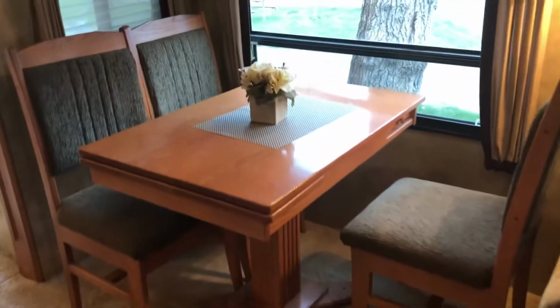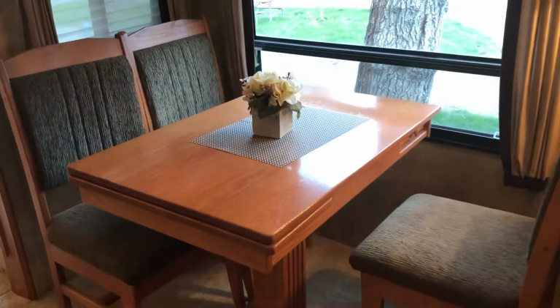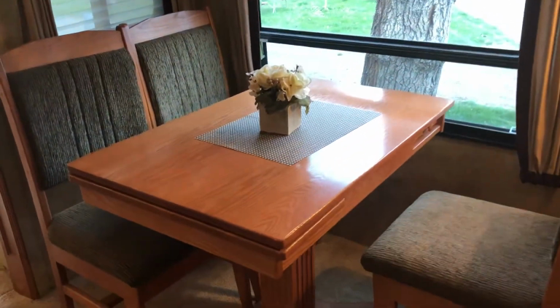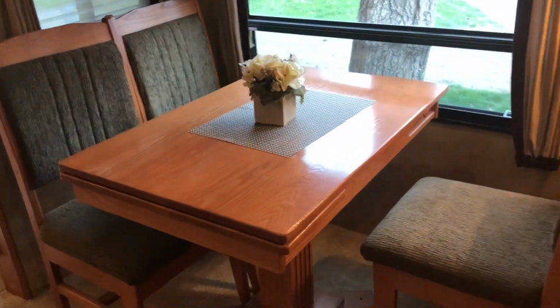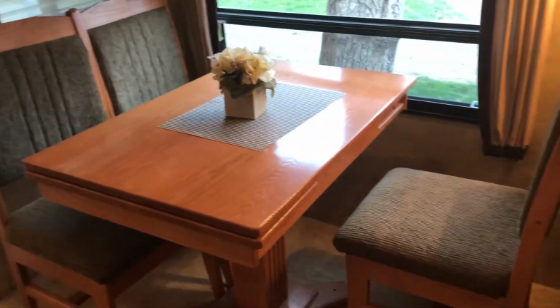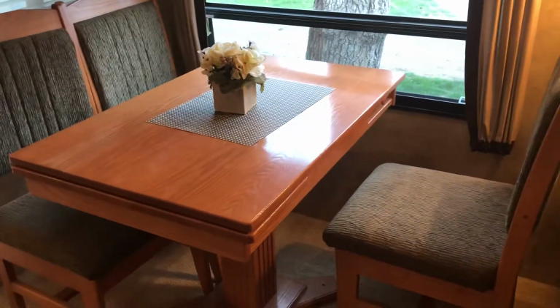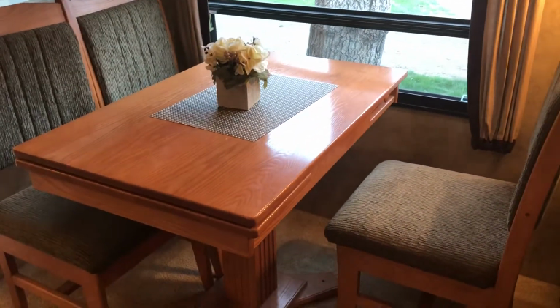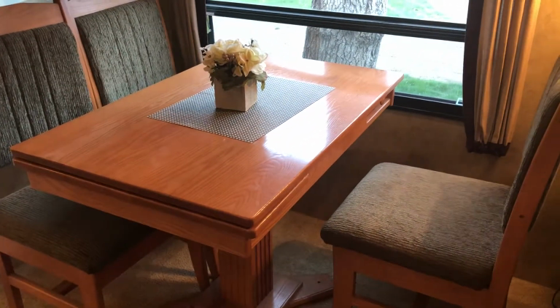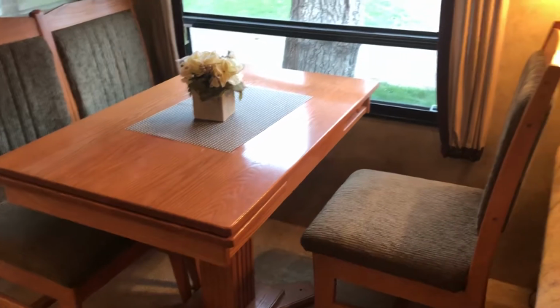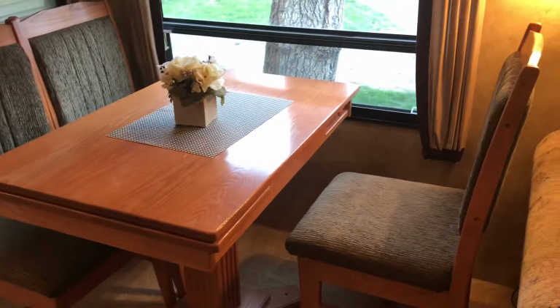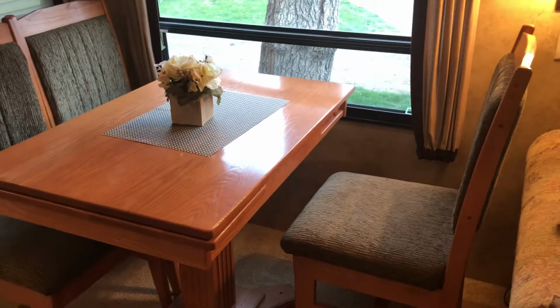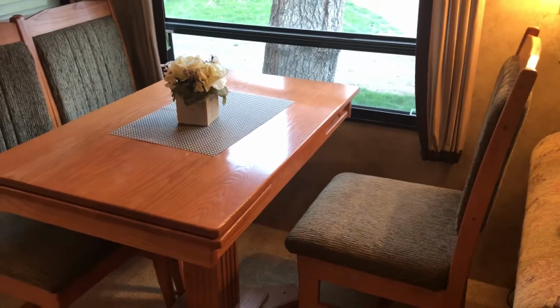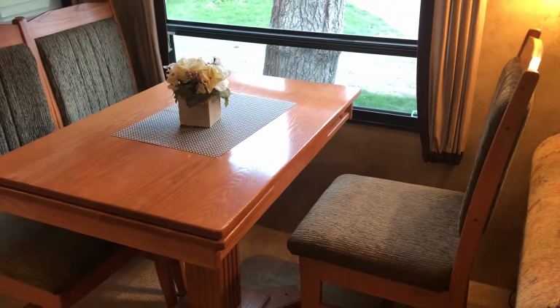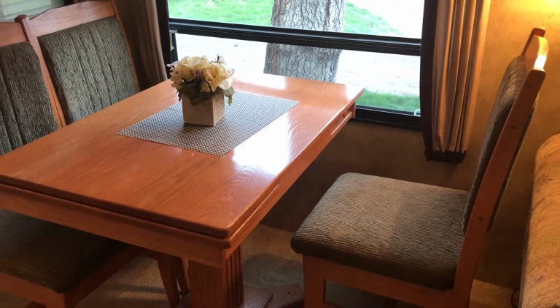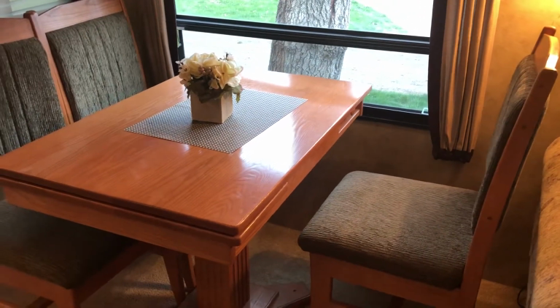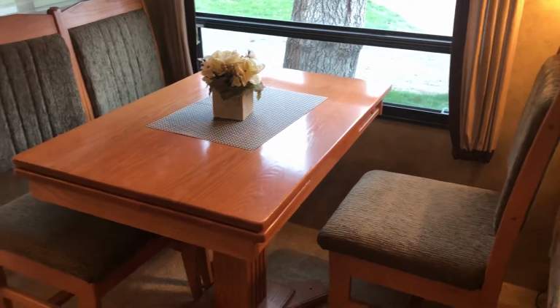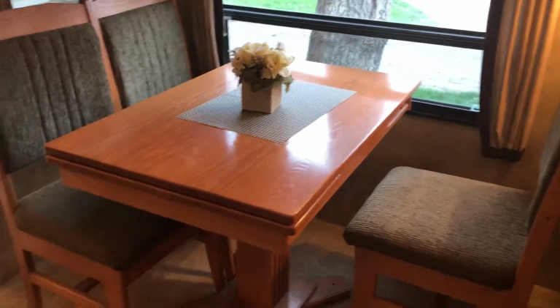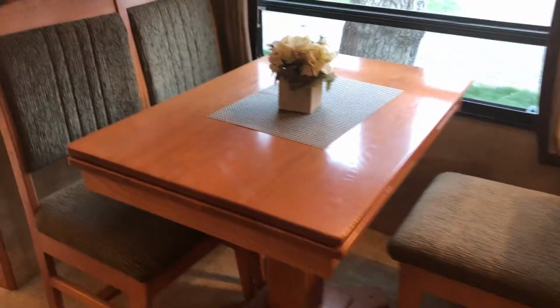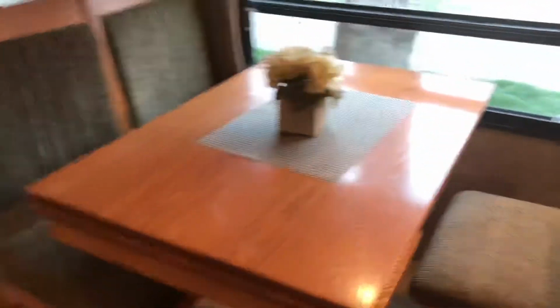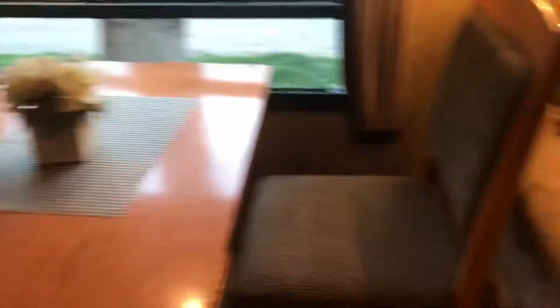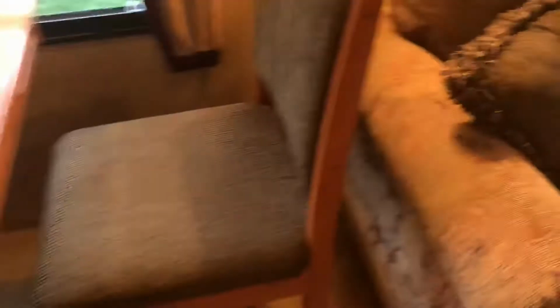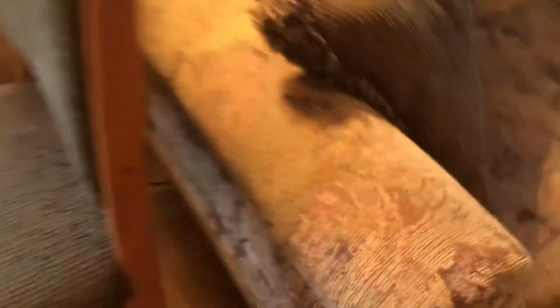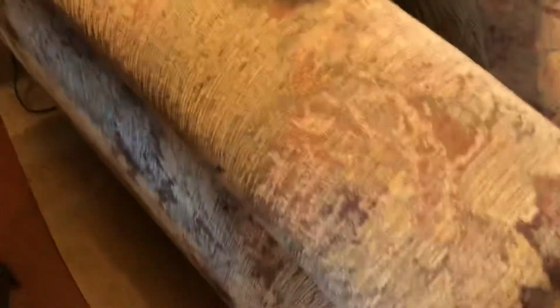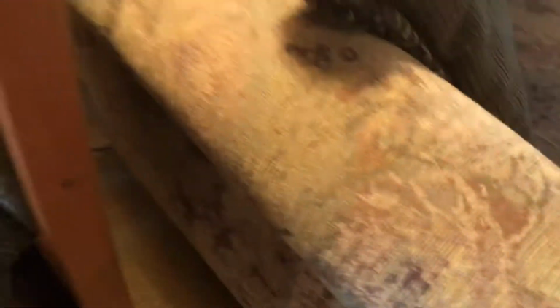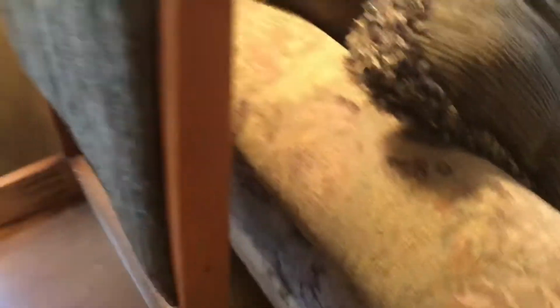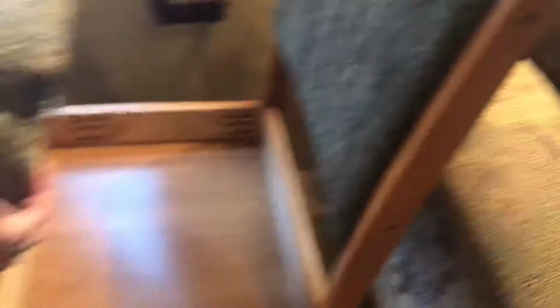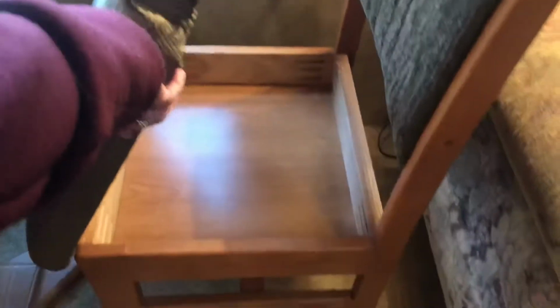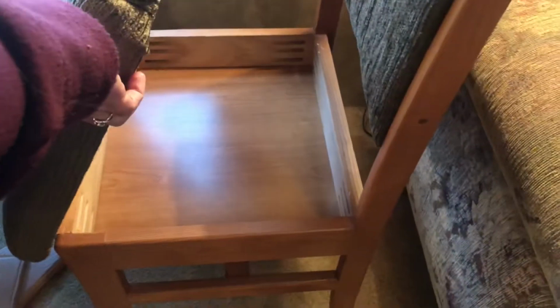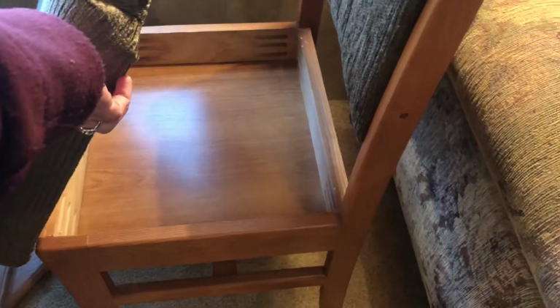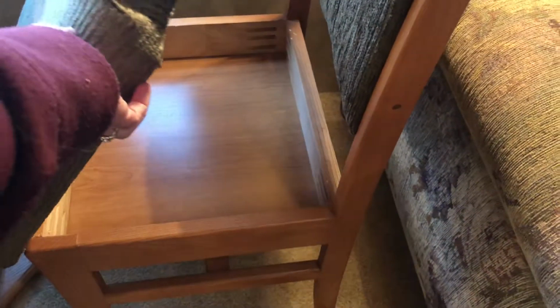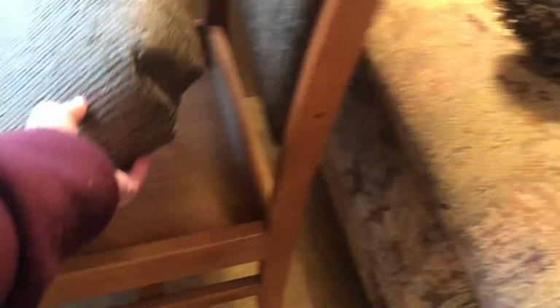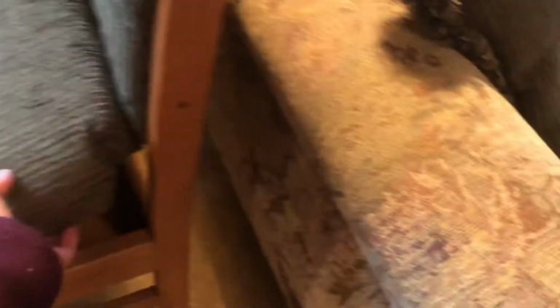Your dinette can also extend and get bigger, or swivel so that it turns the other way — it's versatile. And there's more storage in all of your chairs here that open up and give you even more storage.